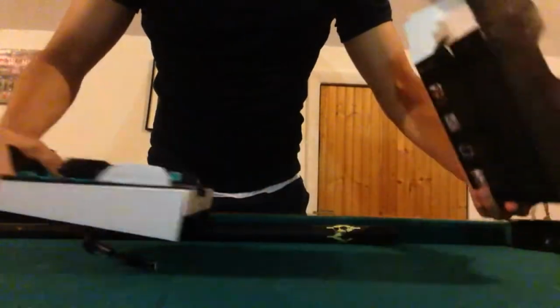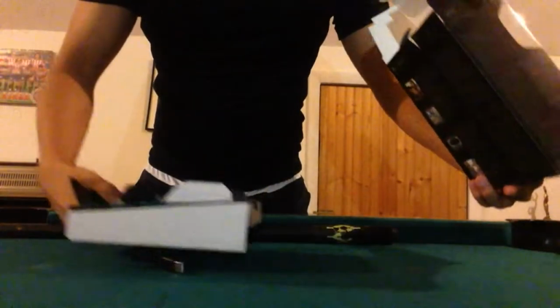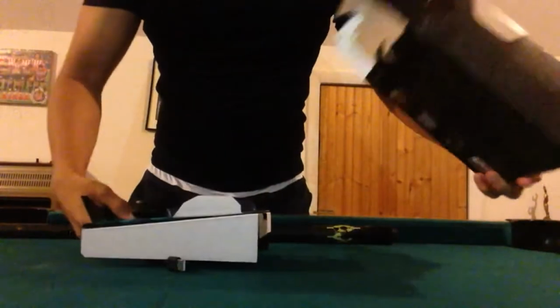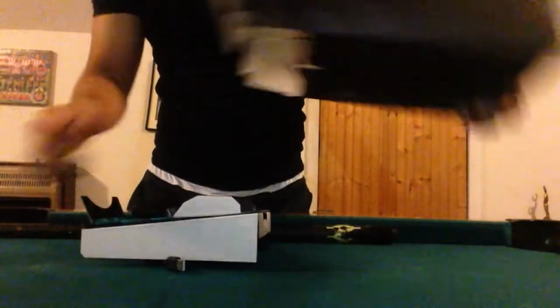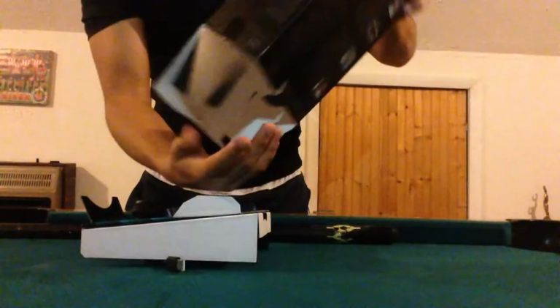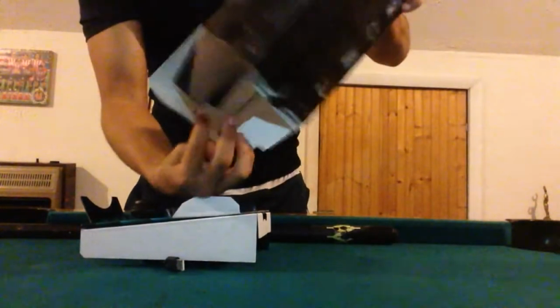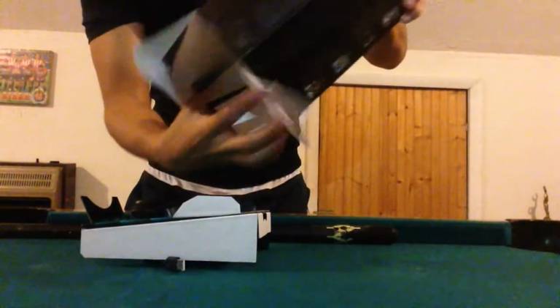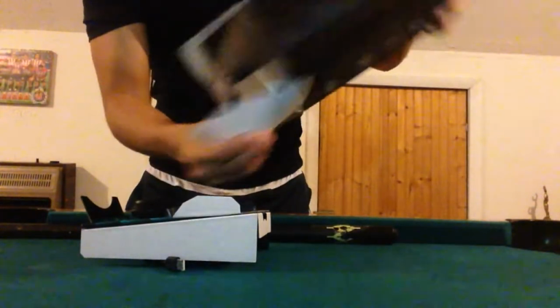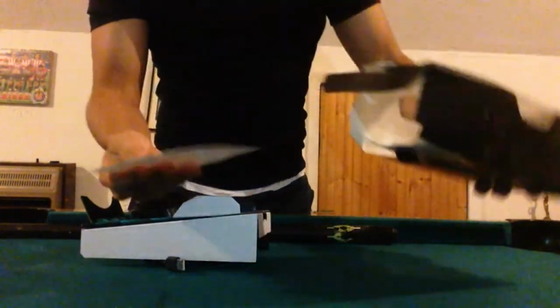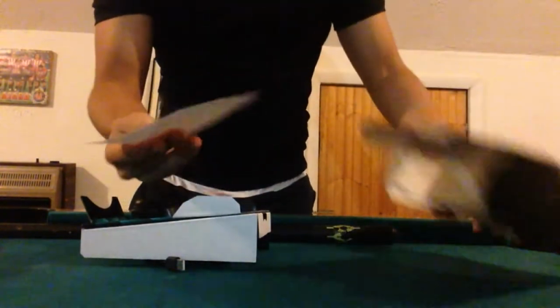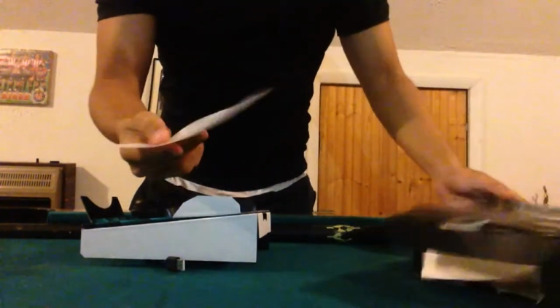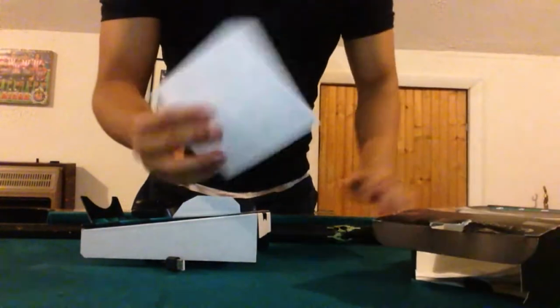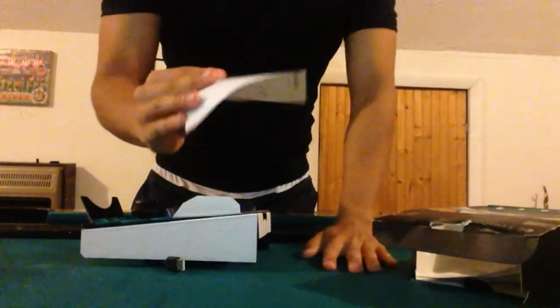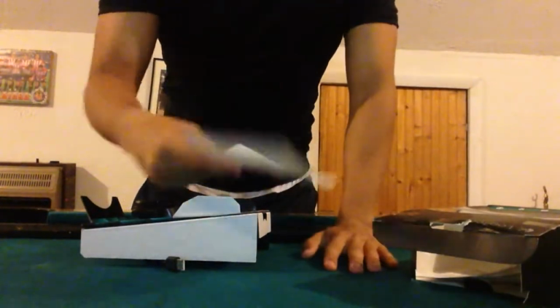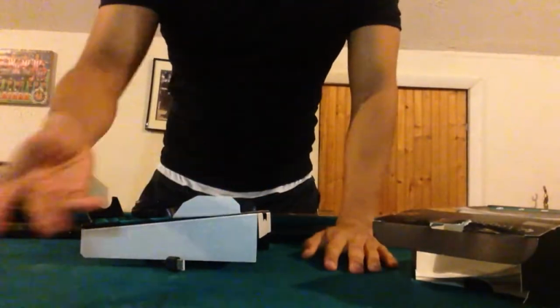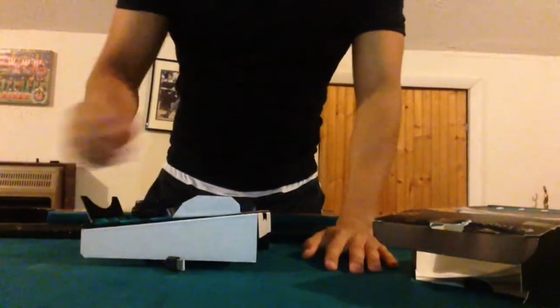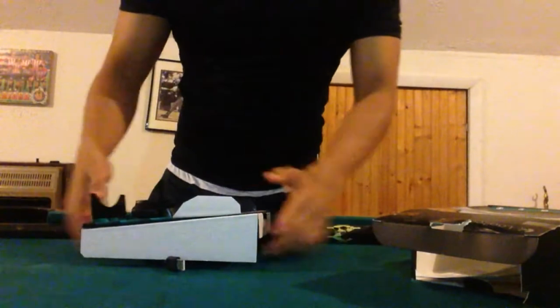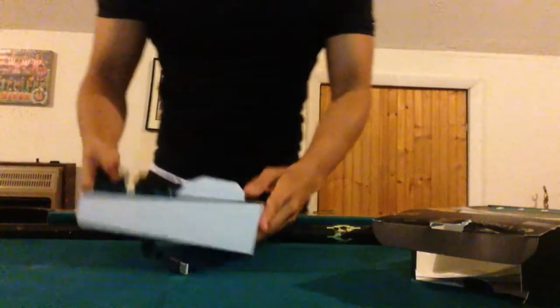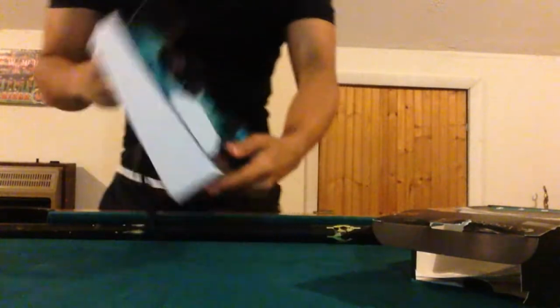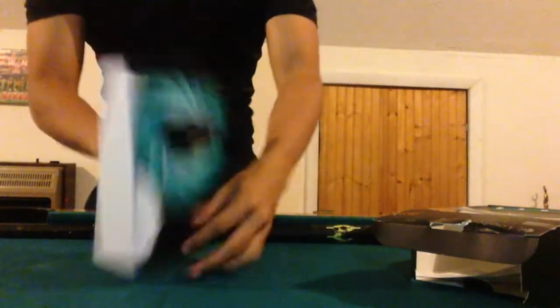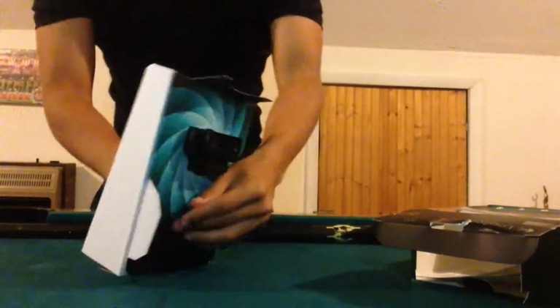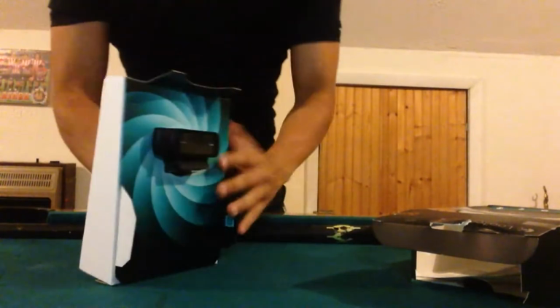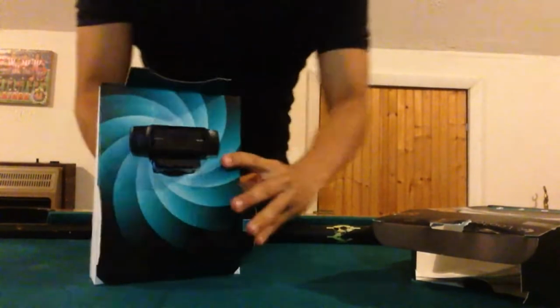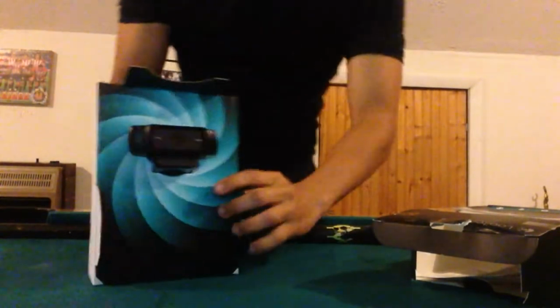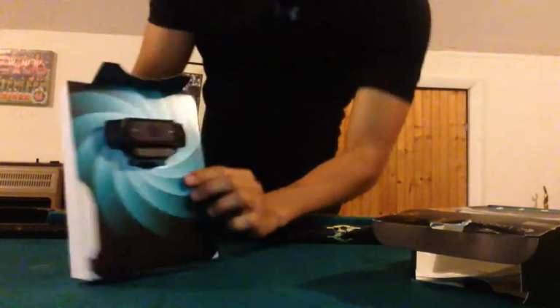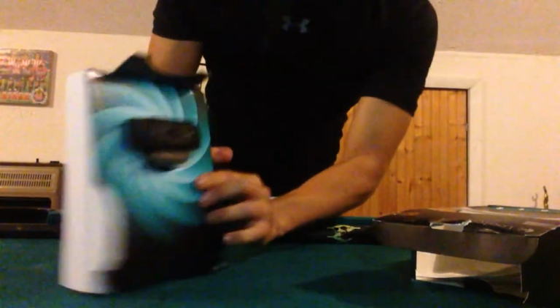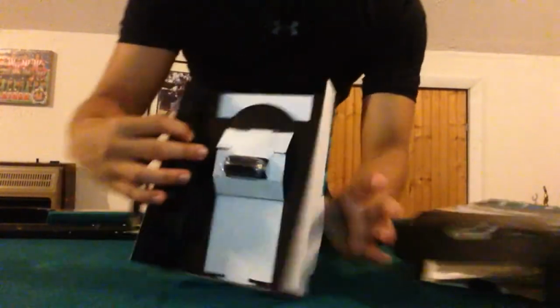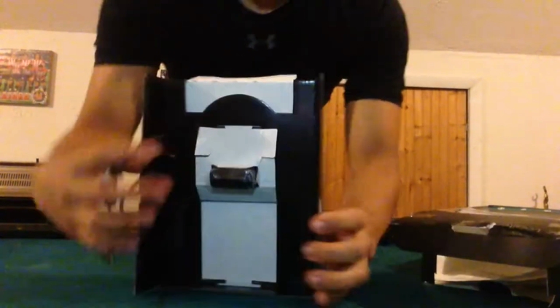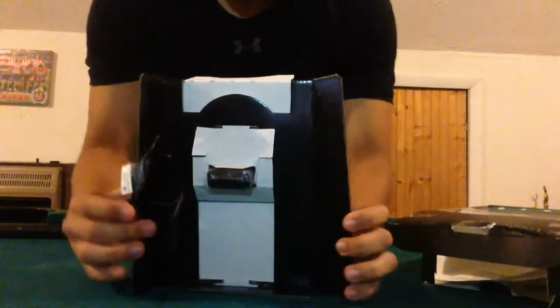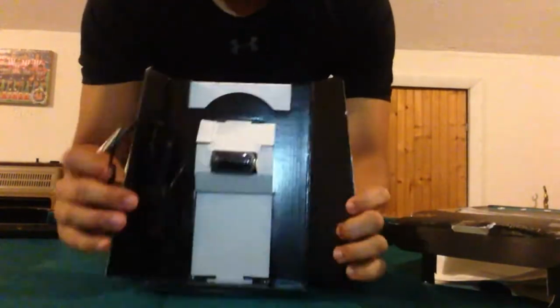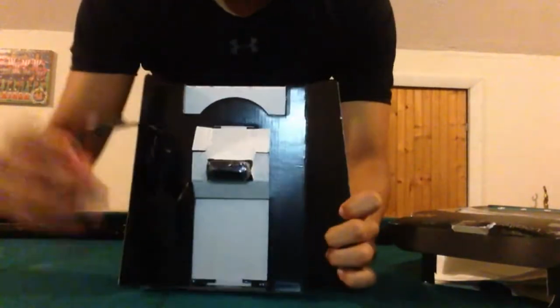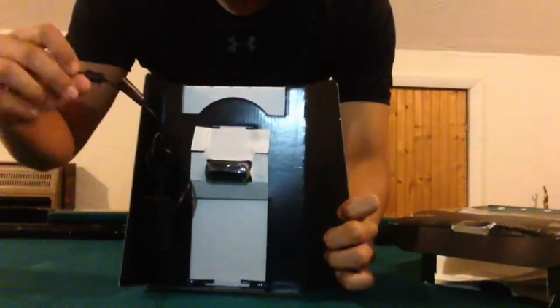Alright, let's open this up. Of course it has a manual, but this isn't the year 2000 — who reads manuals now? And we got the webcam, and that's literally about it.